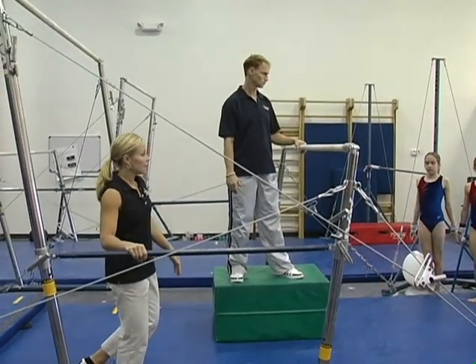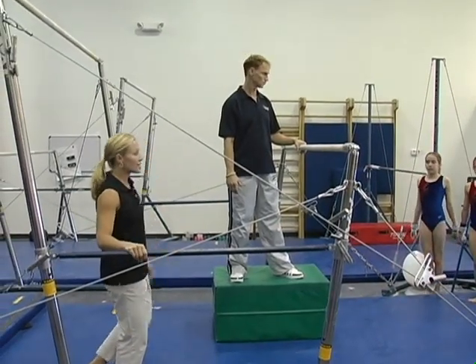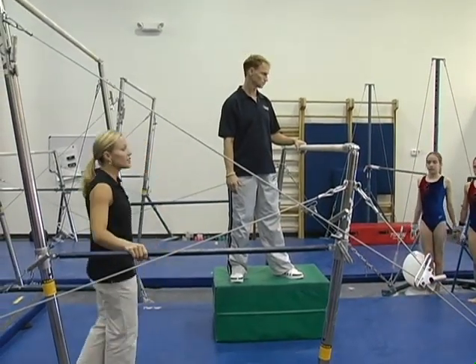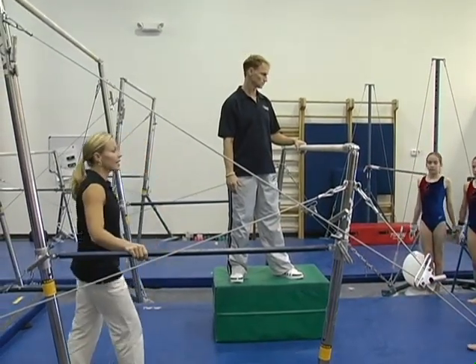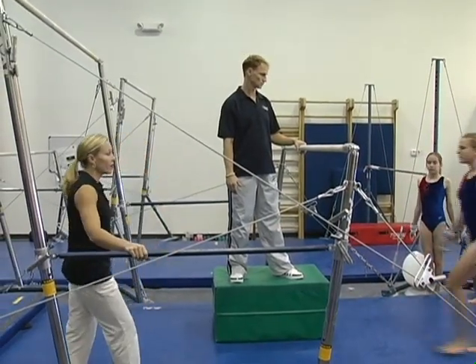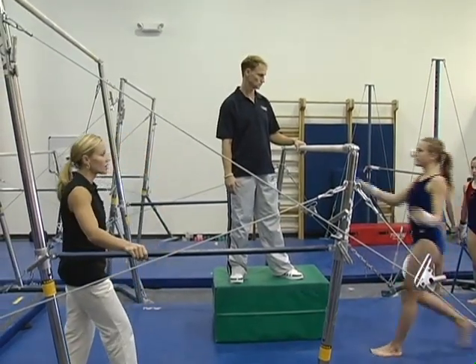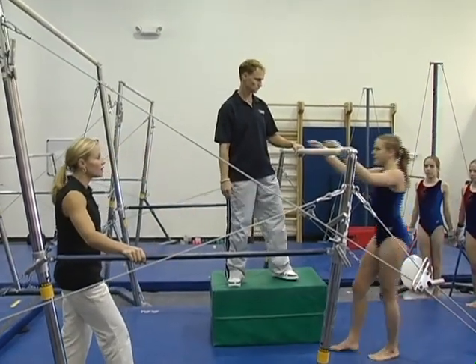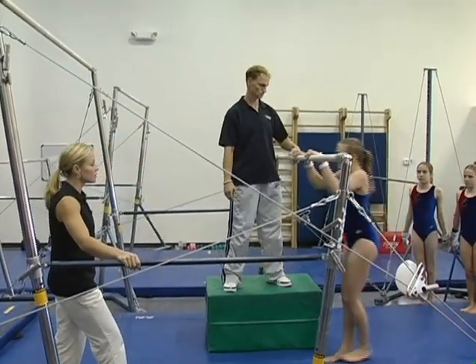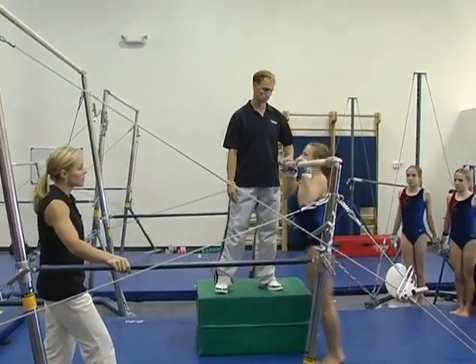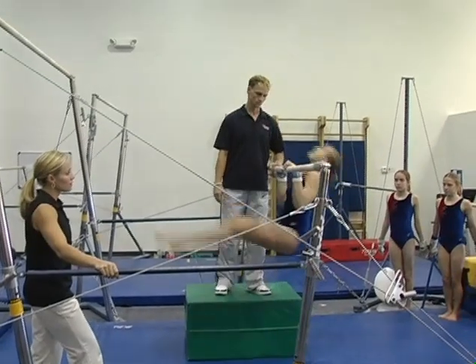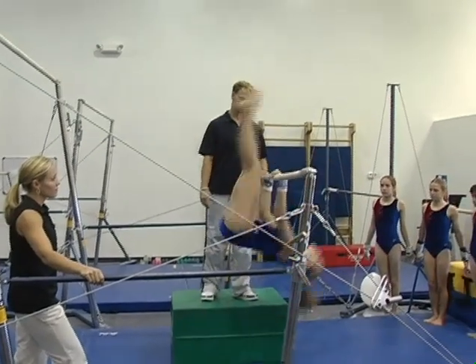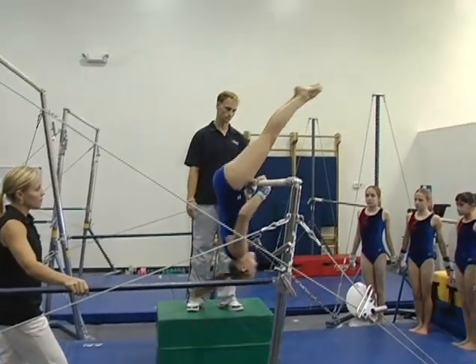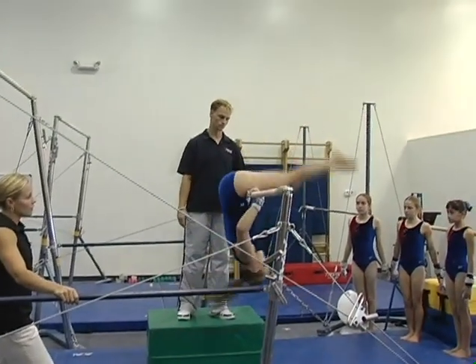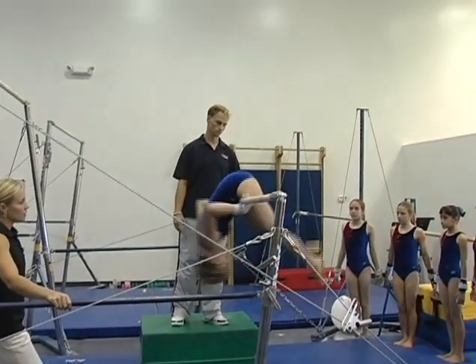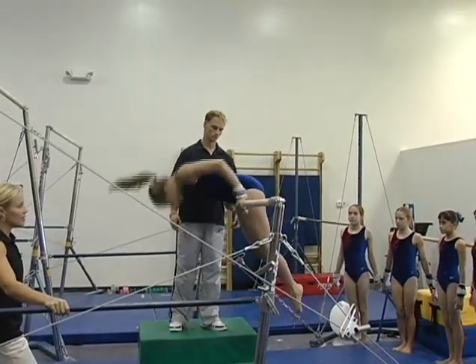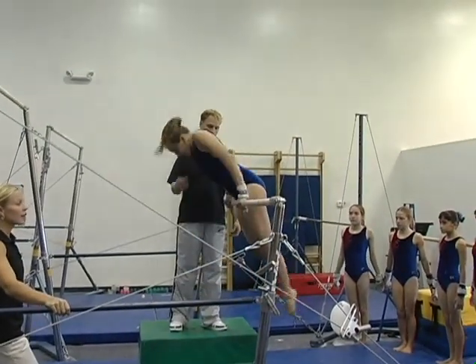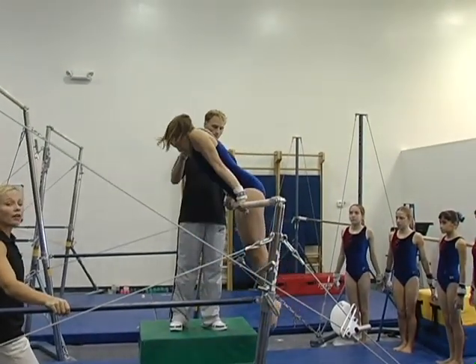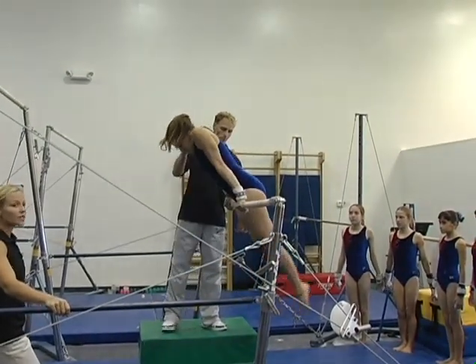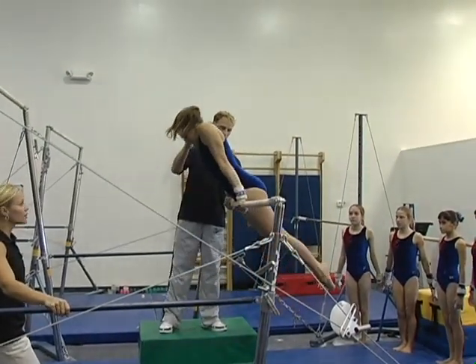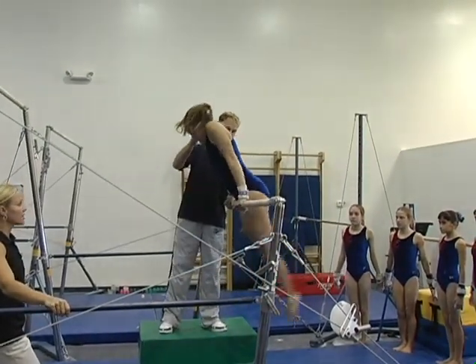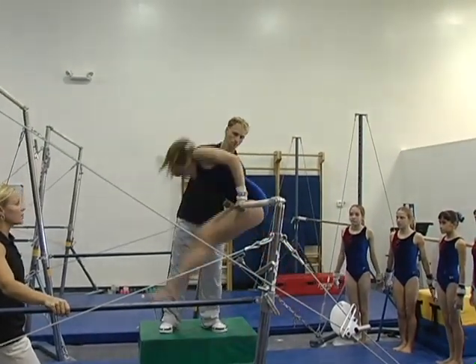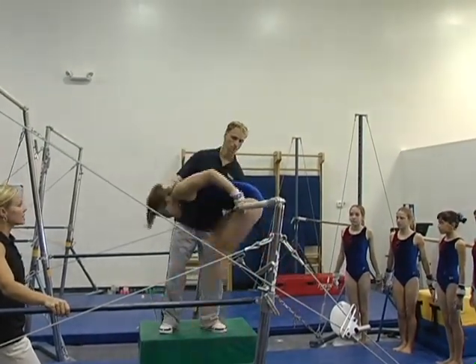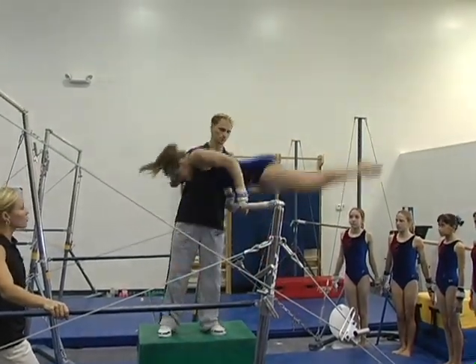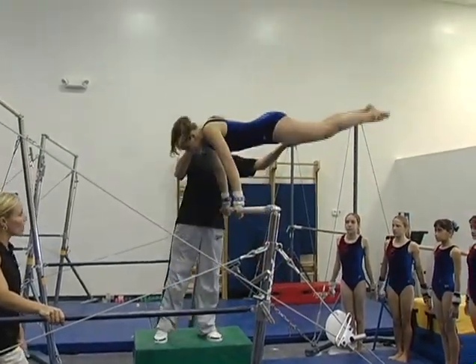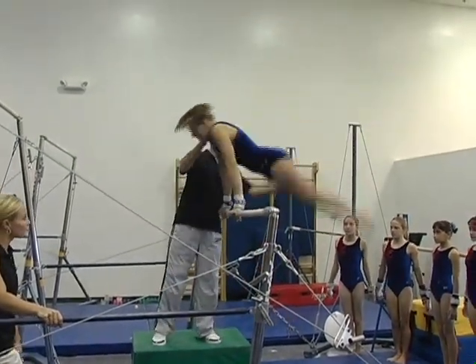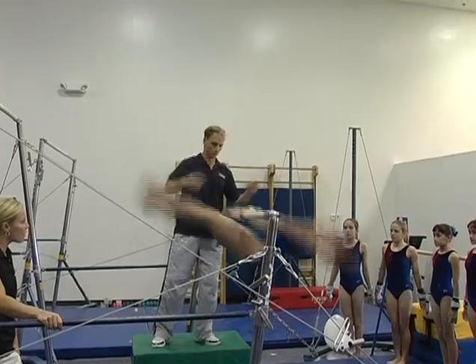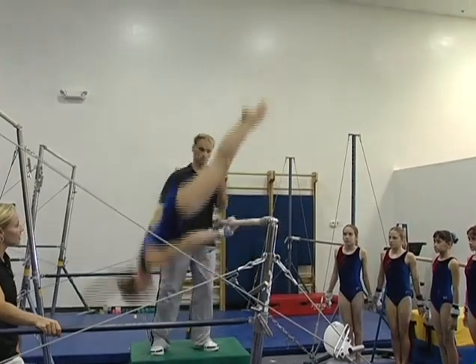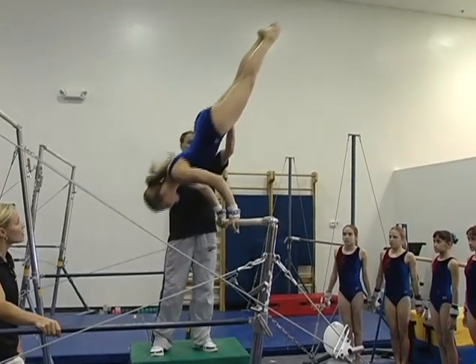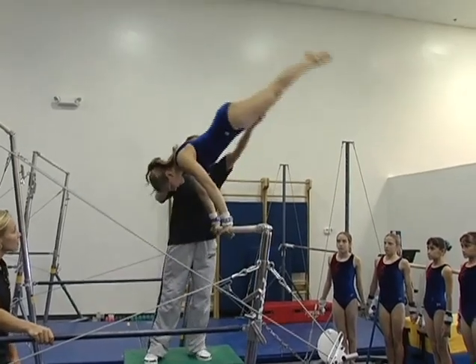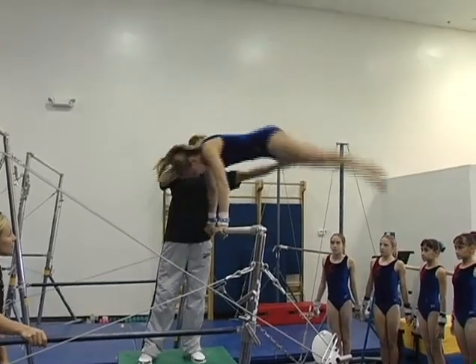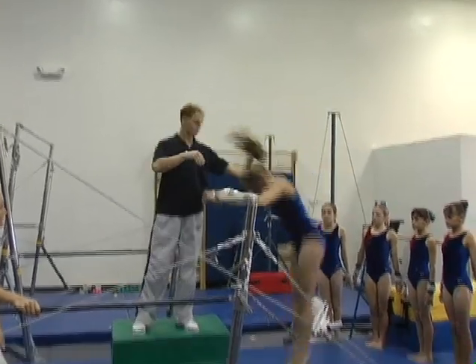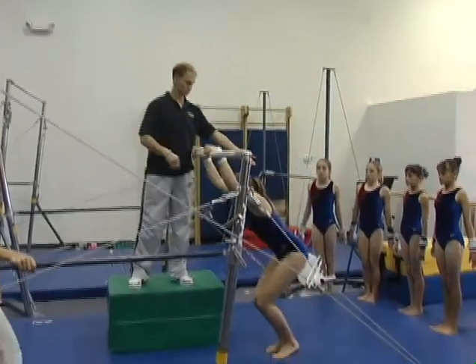The next level is taking it above horizontal. To get the clear-up above horizontal, the gymnast needs to have a more aggressive drop right there and back.